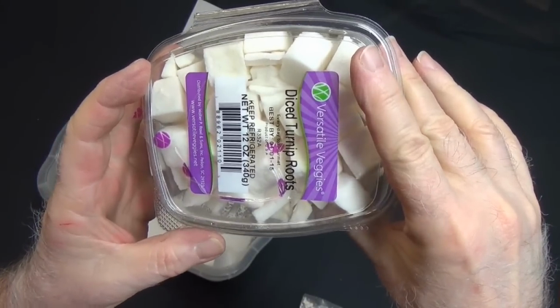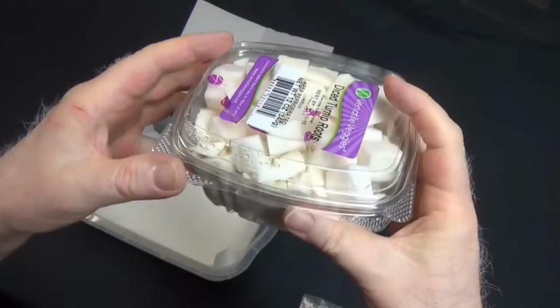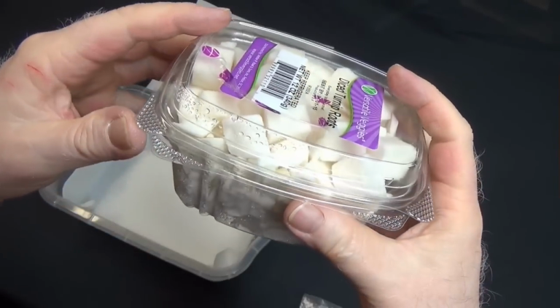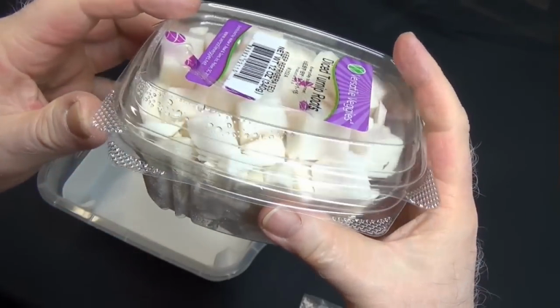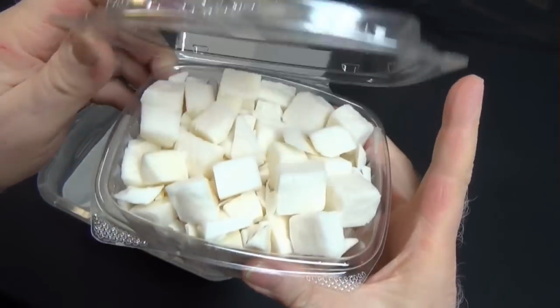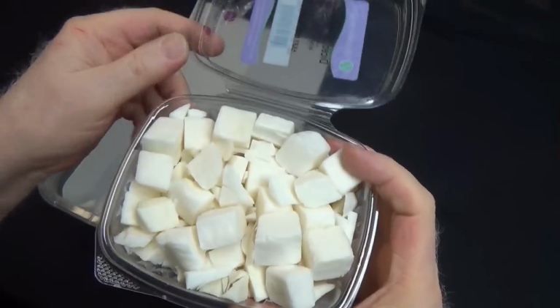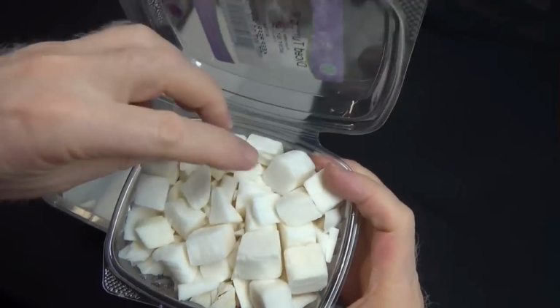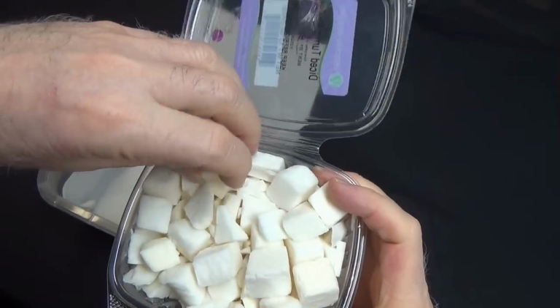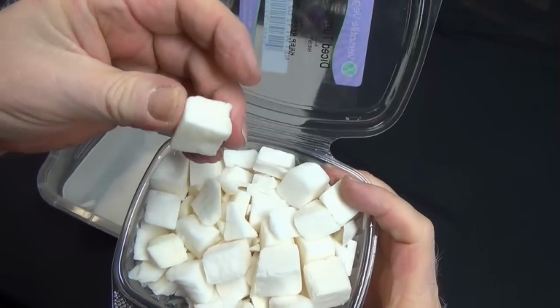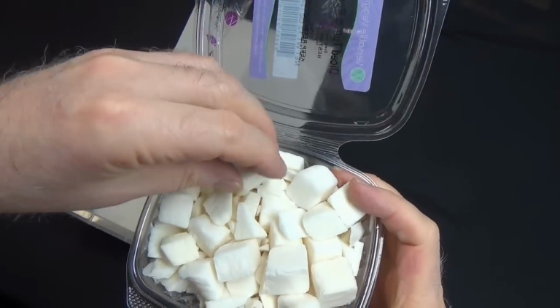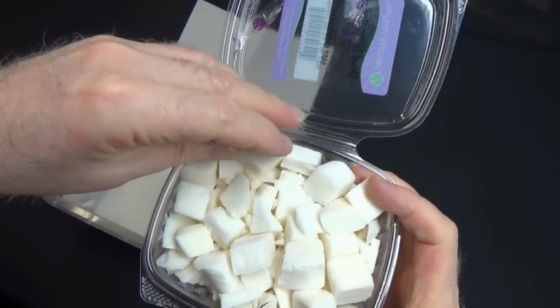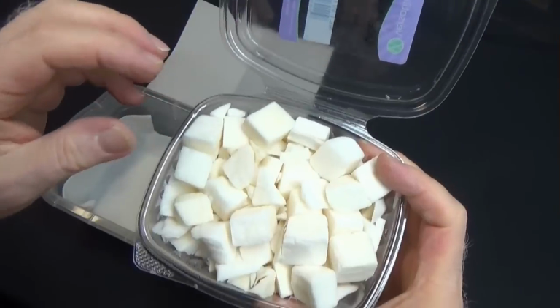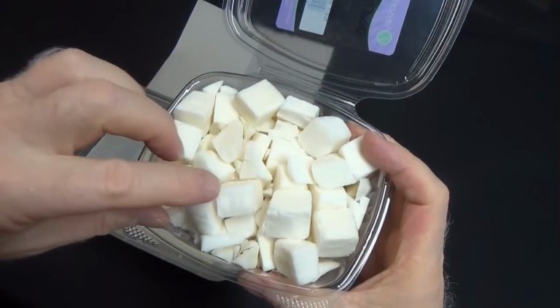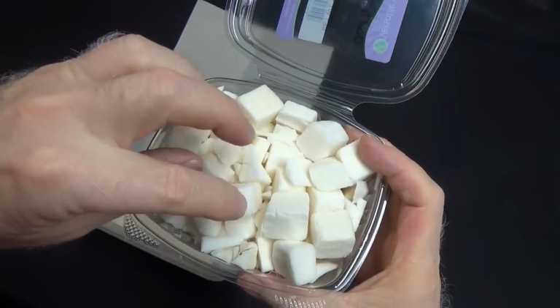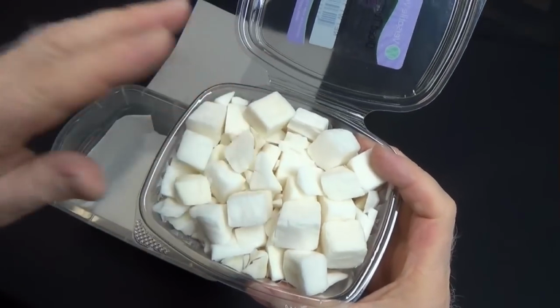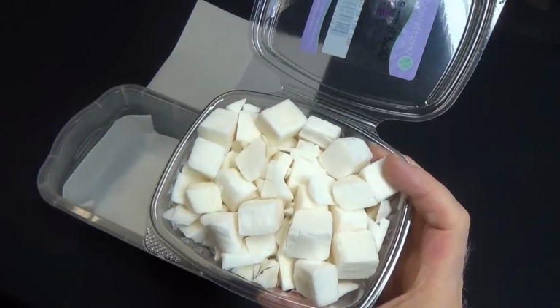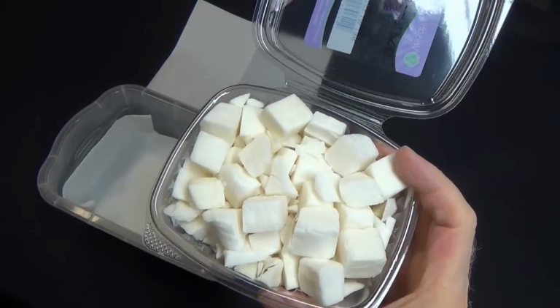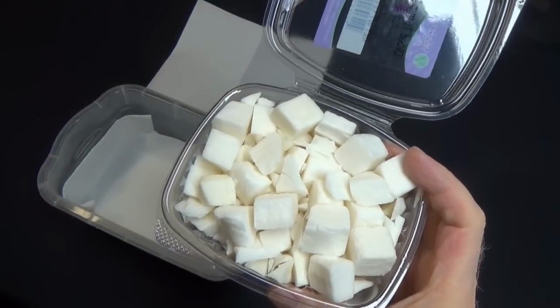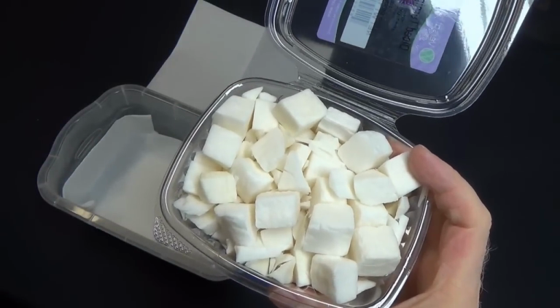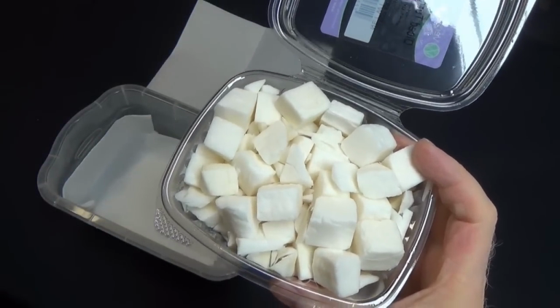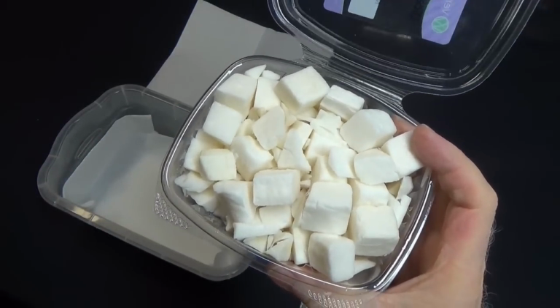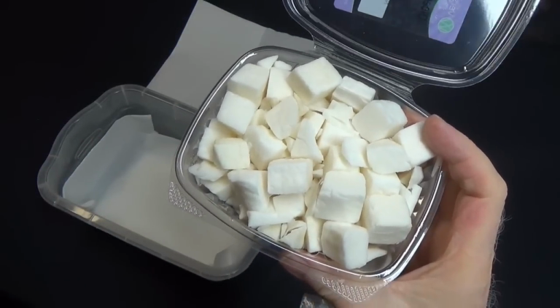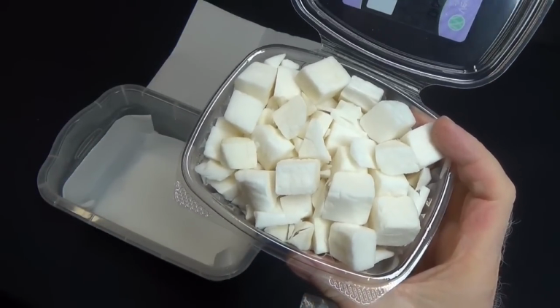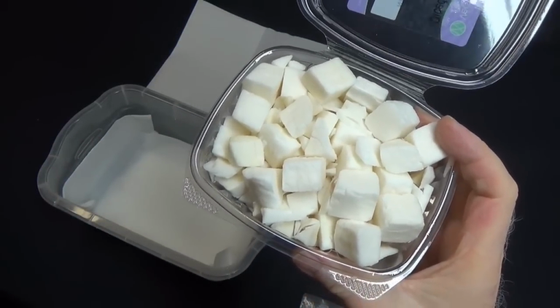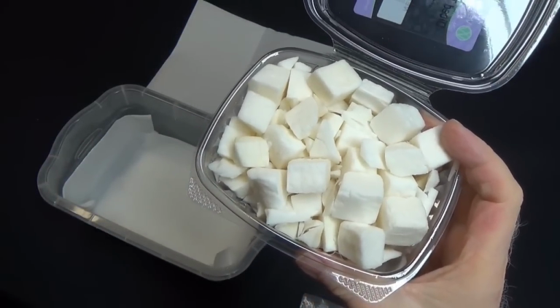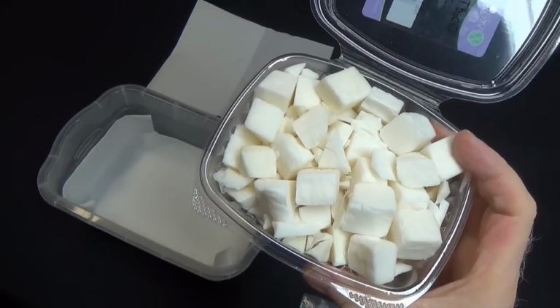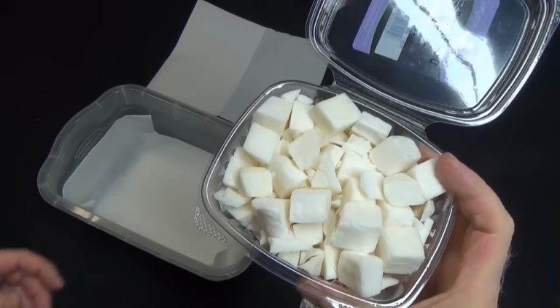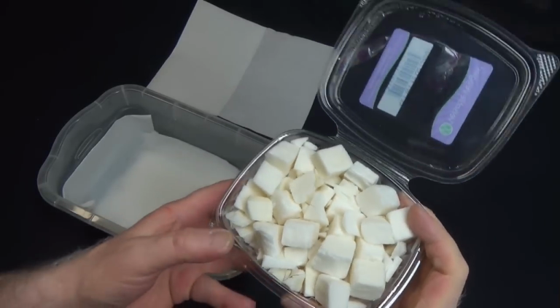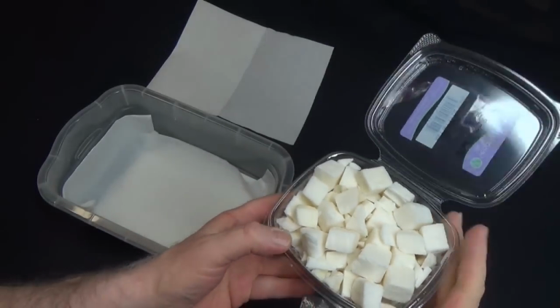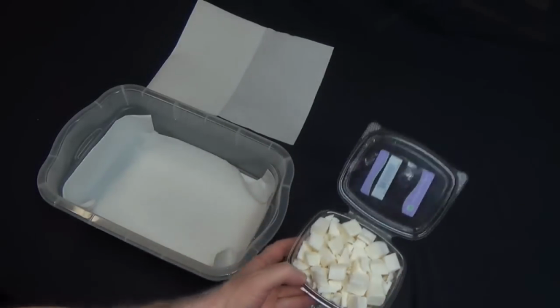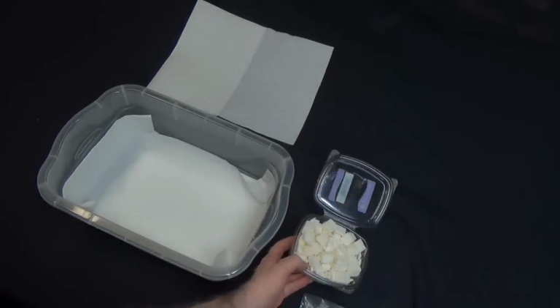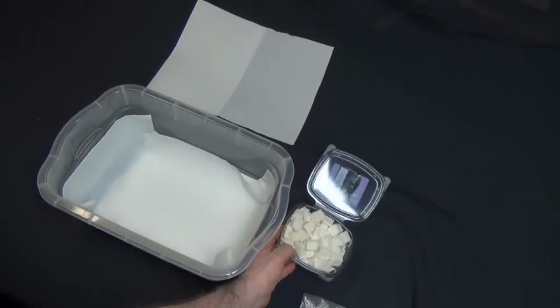It weighs about a pound, whatever this size container is, but these are all cut up pretty good. Now at this point if you just leave them, put them in a bag, they're going to mold and rot. So that's not what you want. So you've got to come up with a way to dry them.